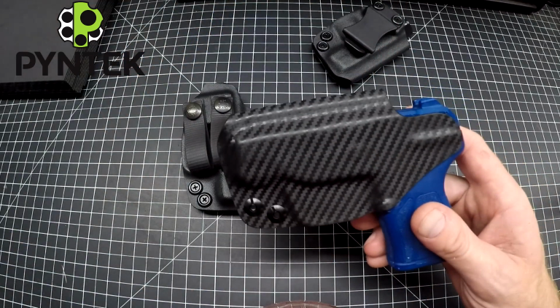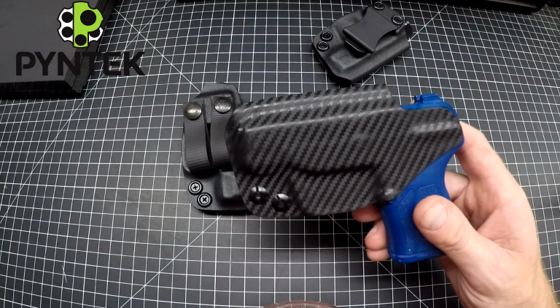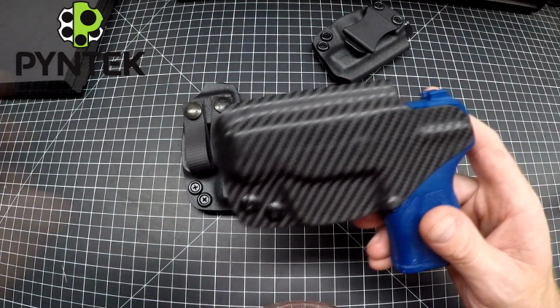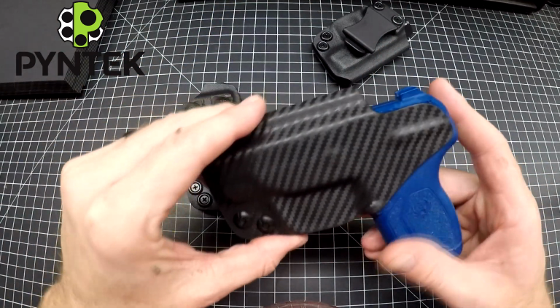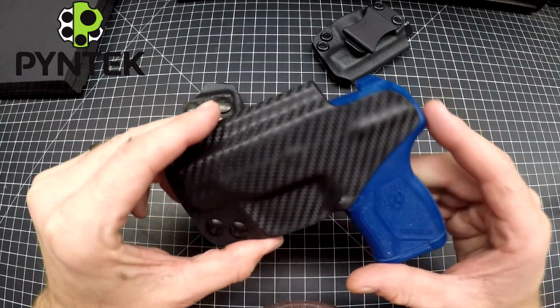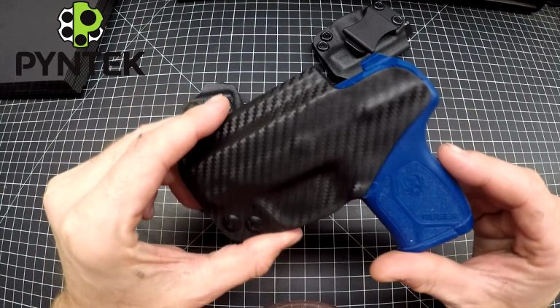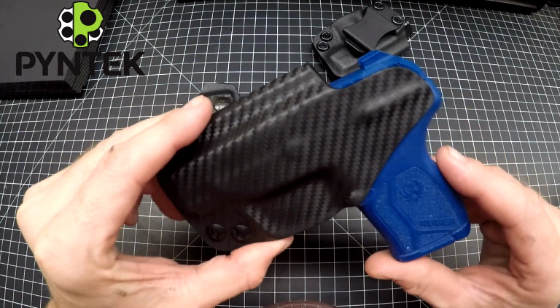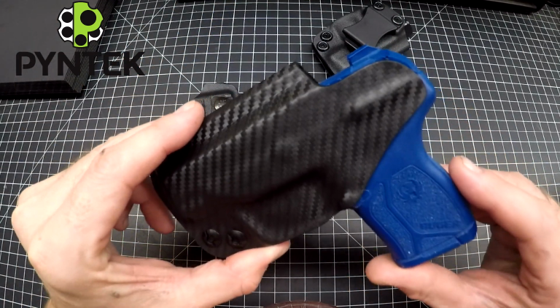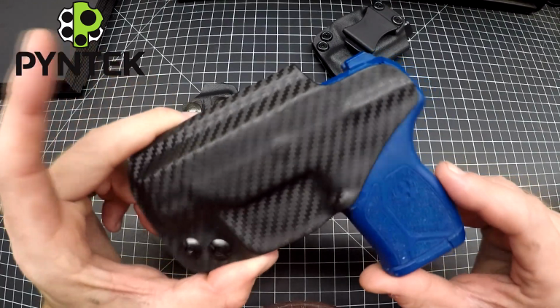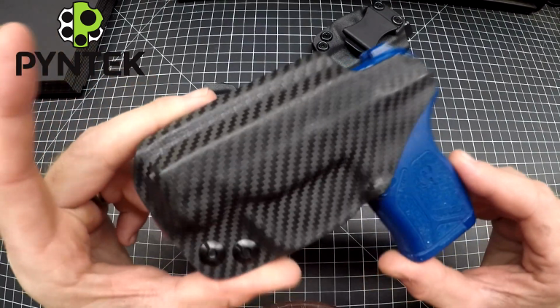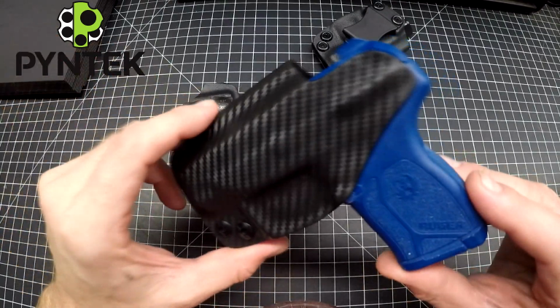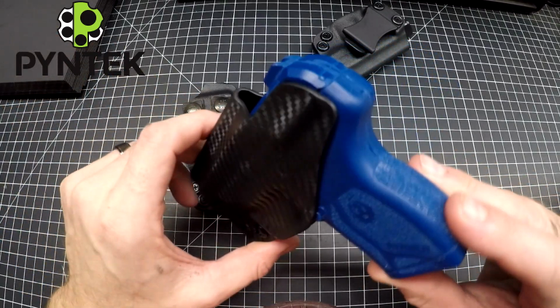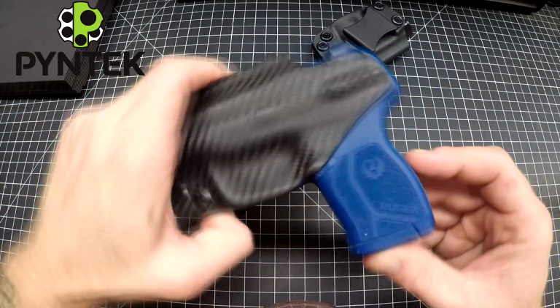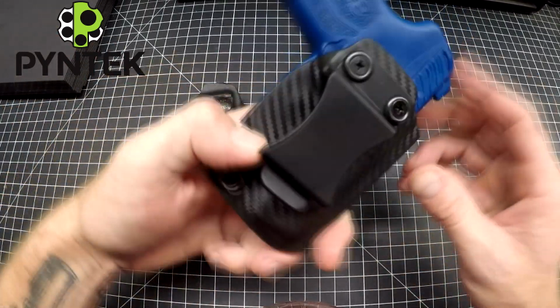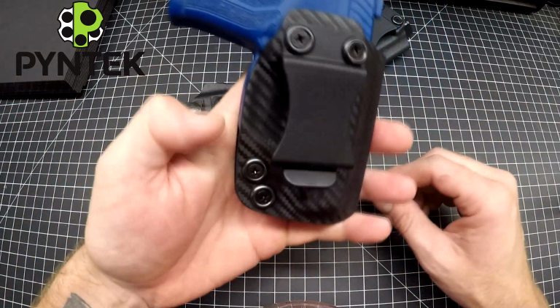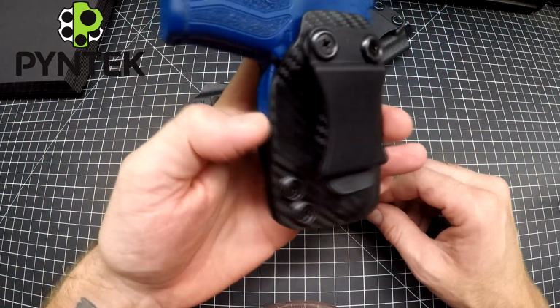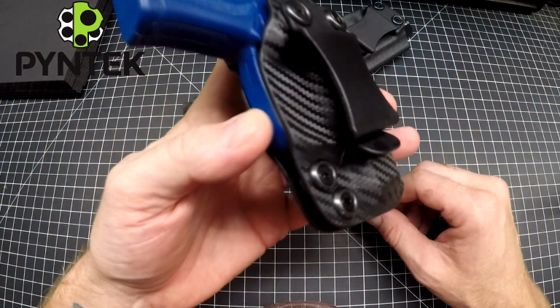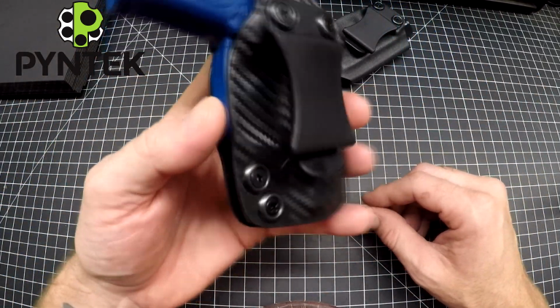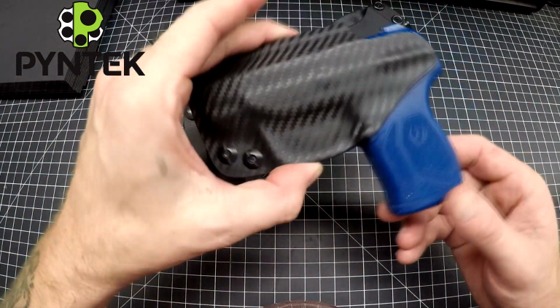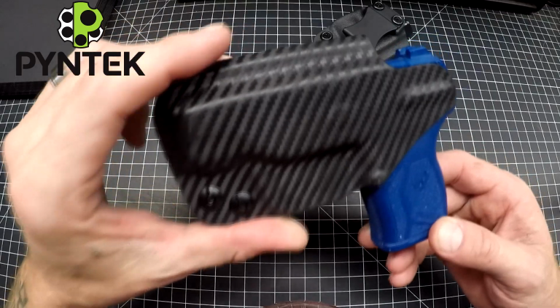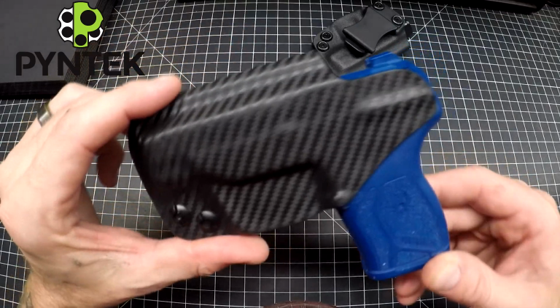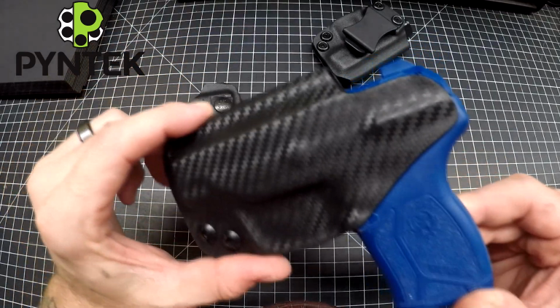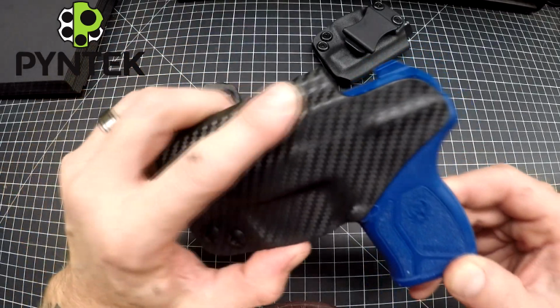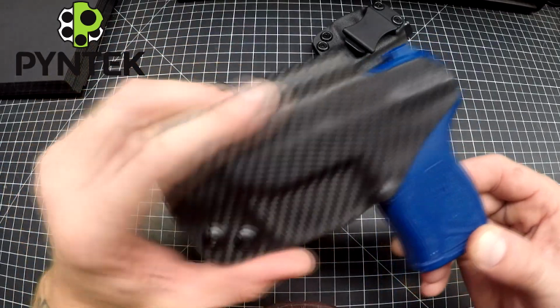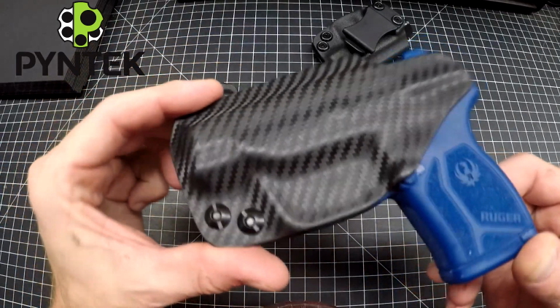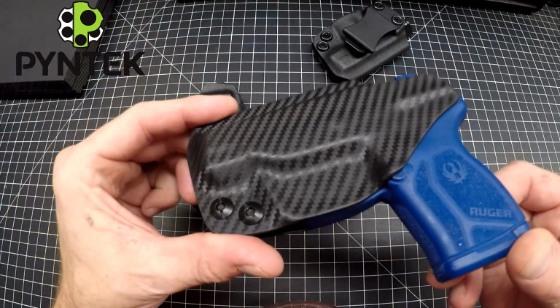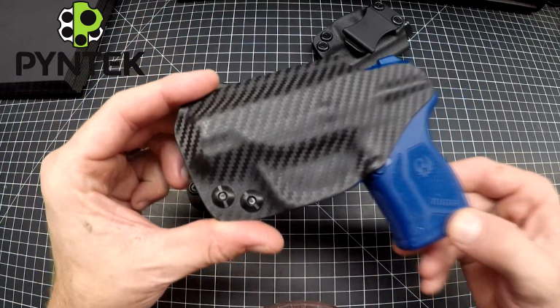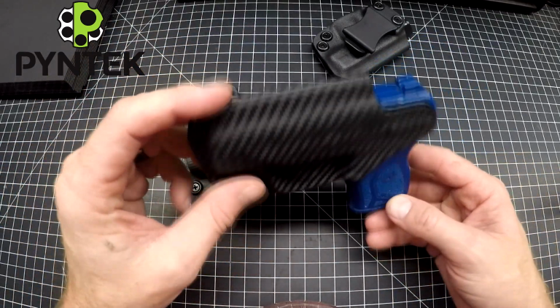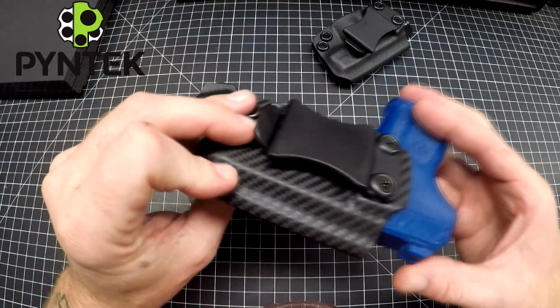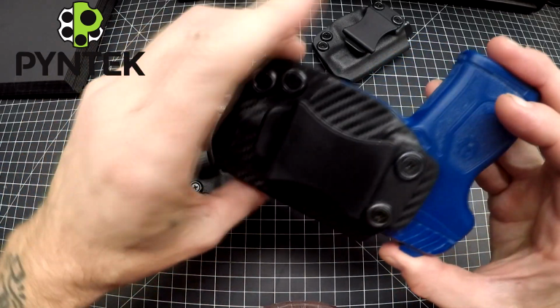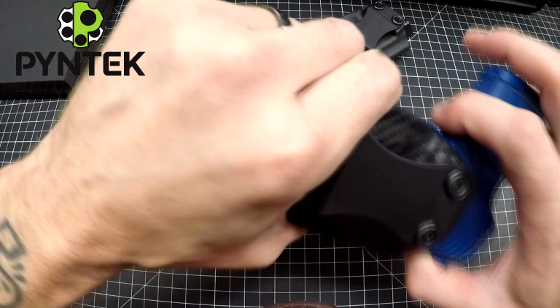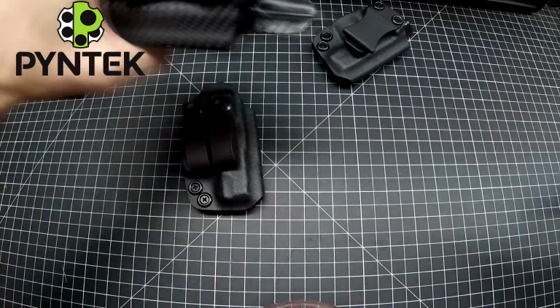I carry a Glock 19 with a 10-degree cant appendix and it works great. The carbon fiber is just a cool option — nothing more special about it other than it looks cool. A little extra flair for you guys.